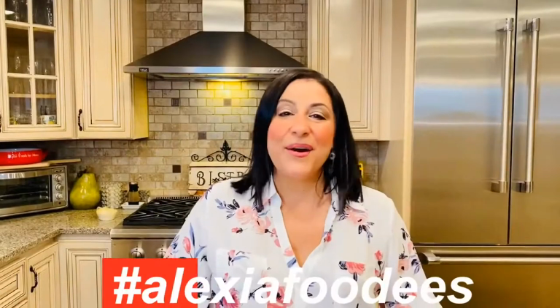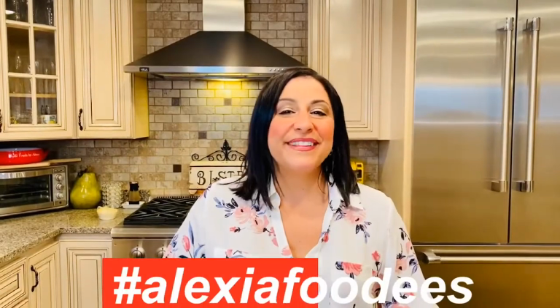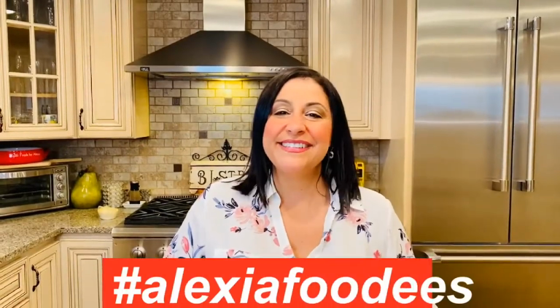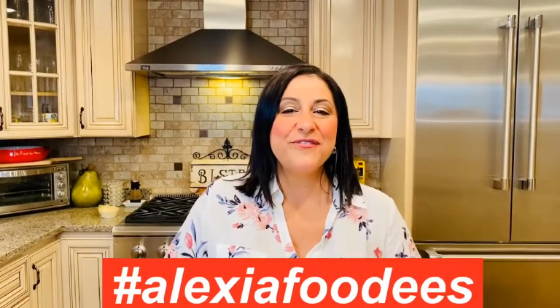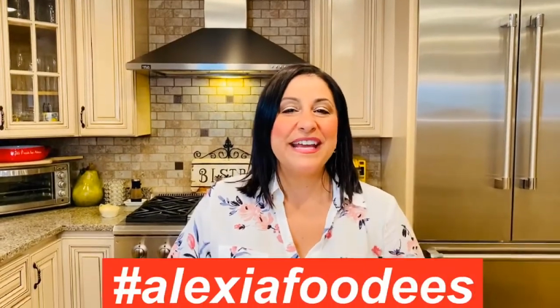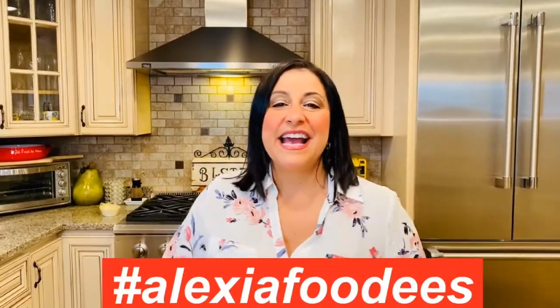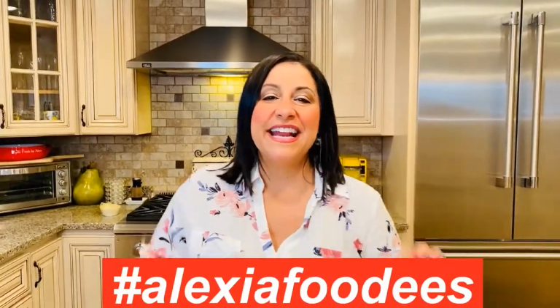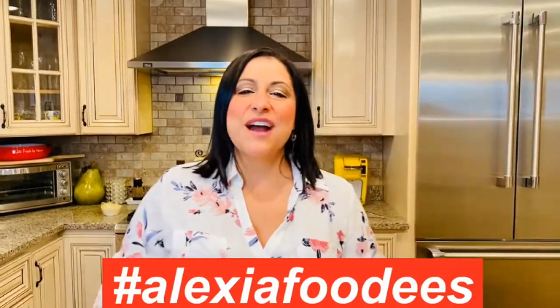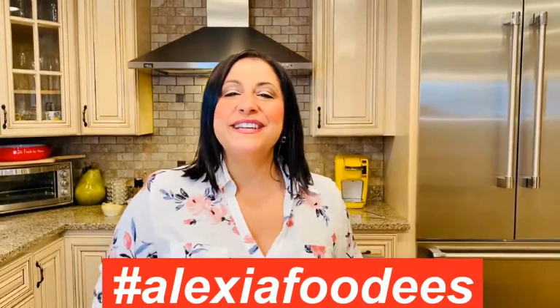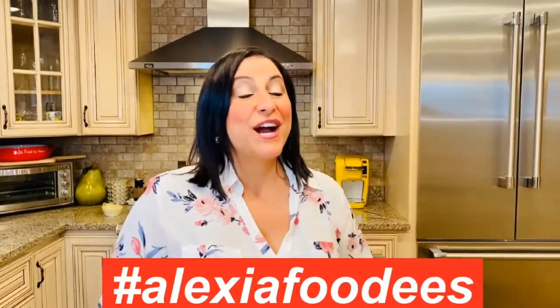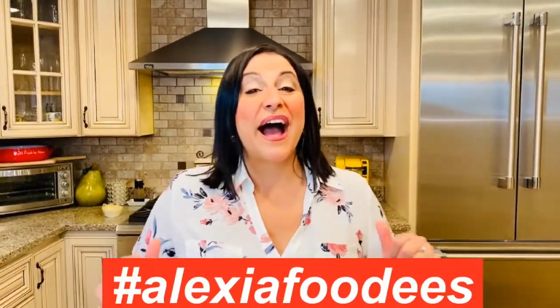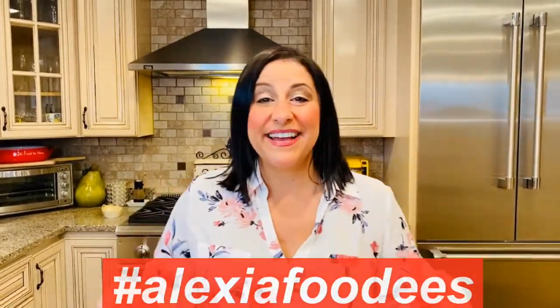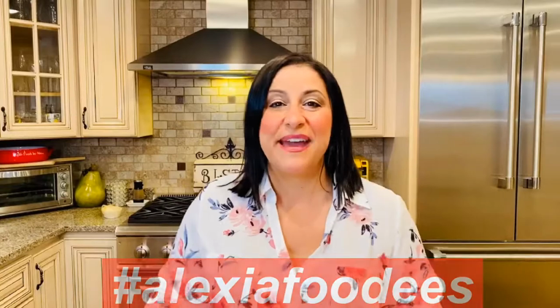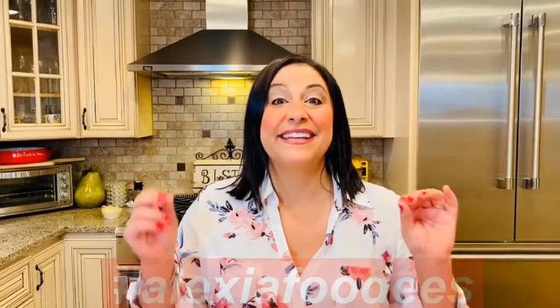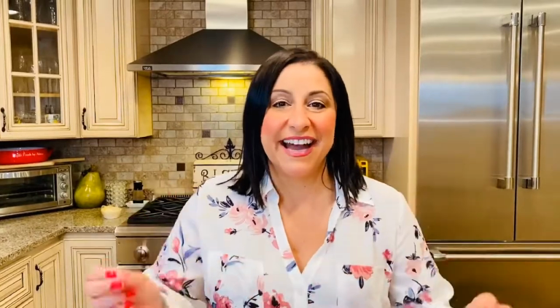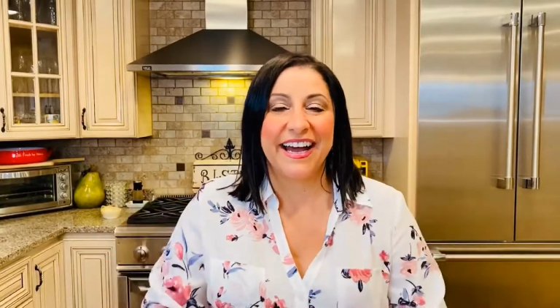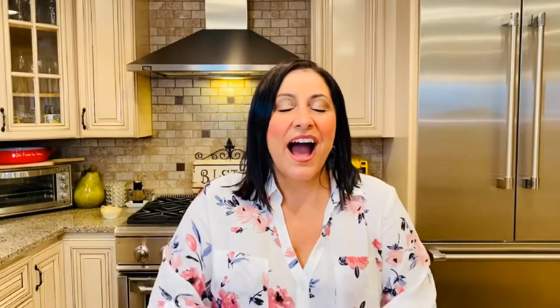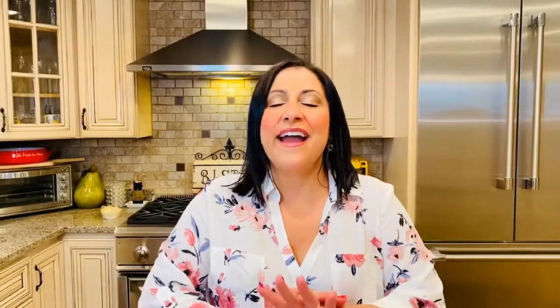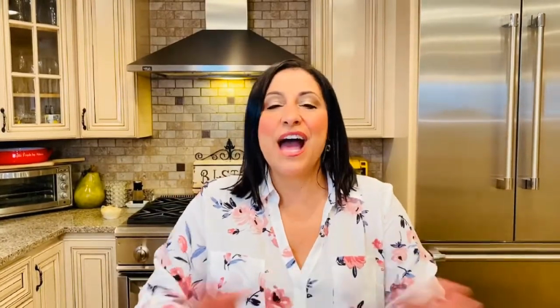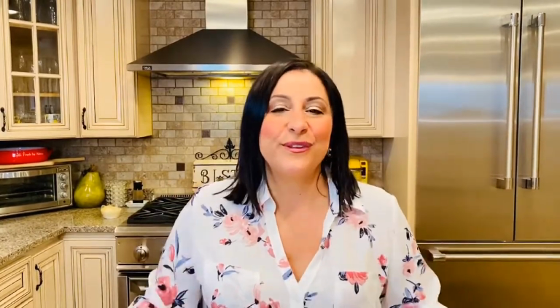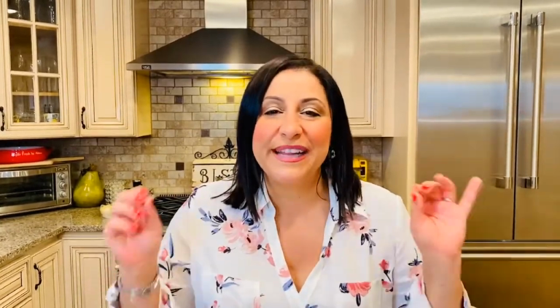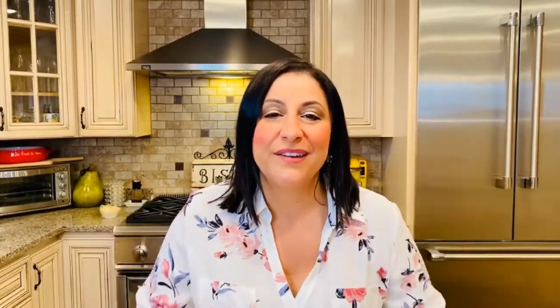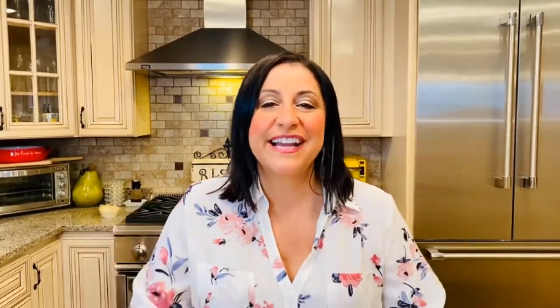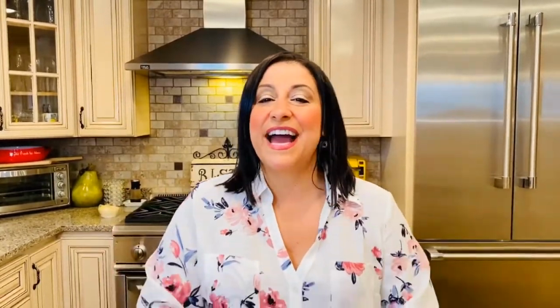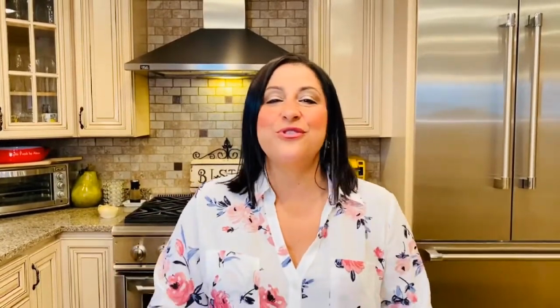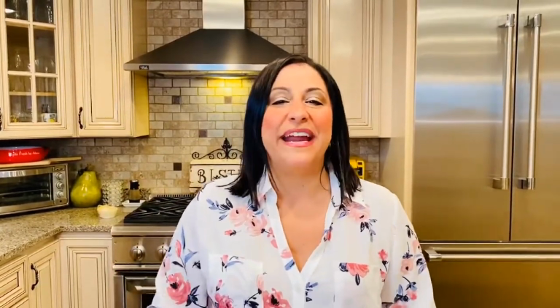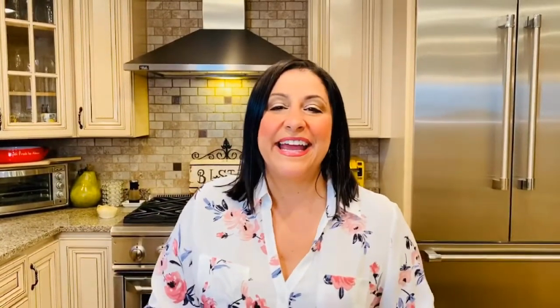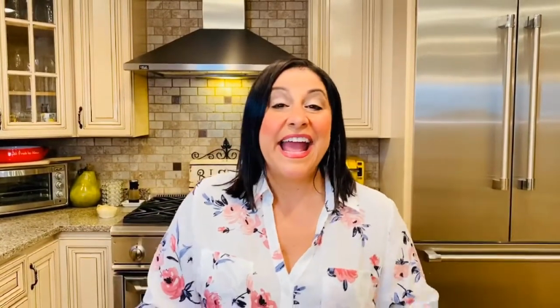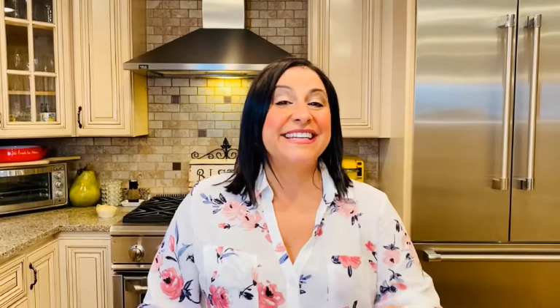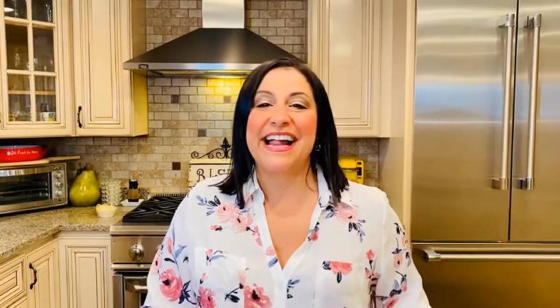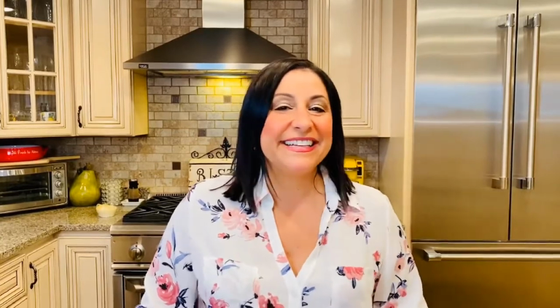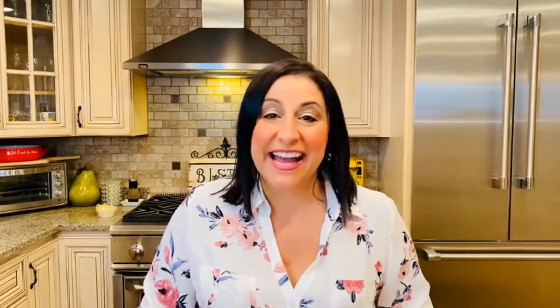Hello Alexia Foodies! Today I'm going to teach you how I like to make lasagna. I absolutely love lasagna — I grew up eating it. It's an Italian classic.